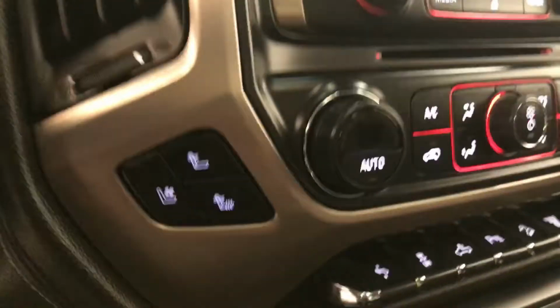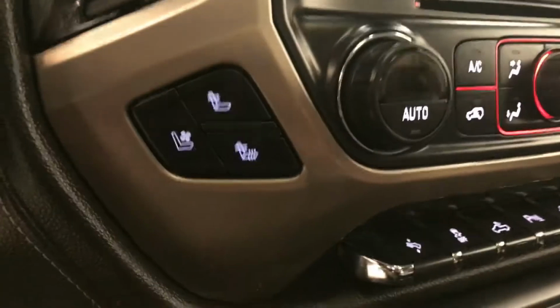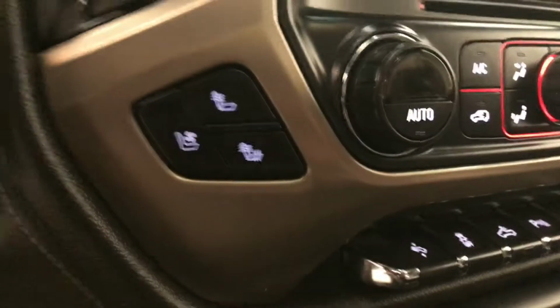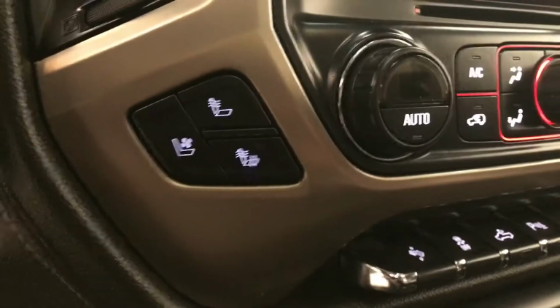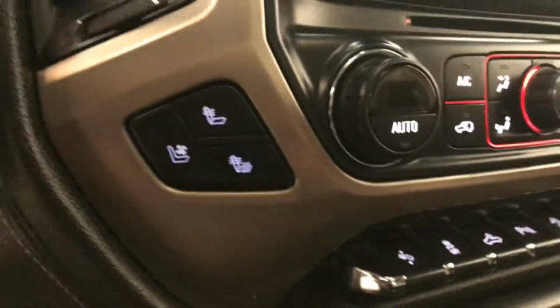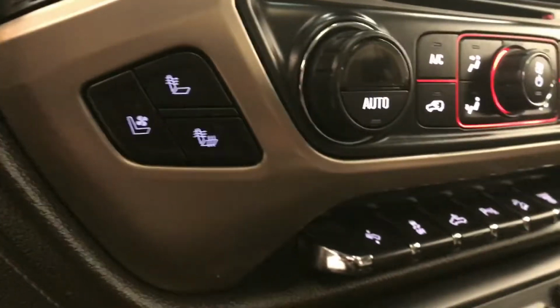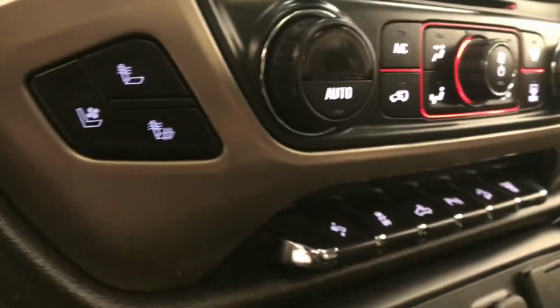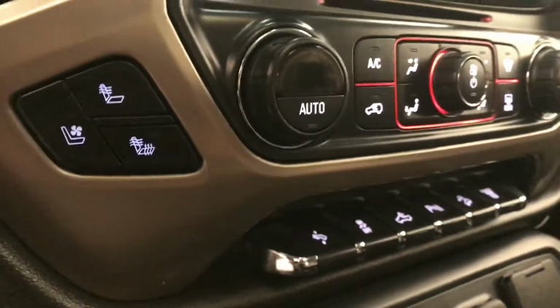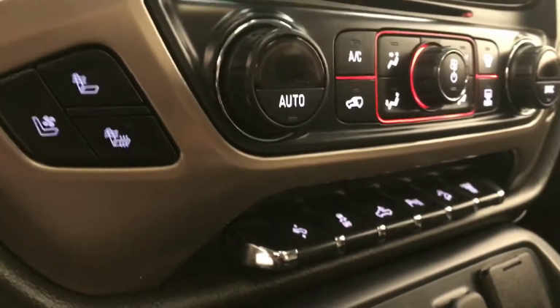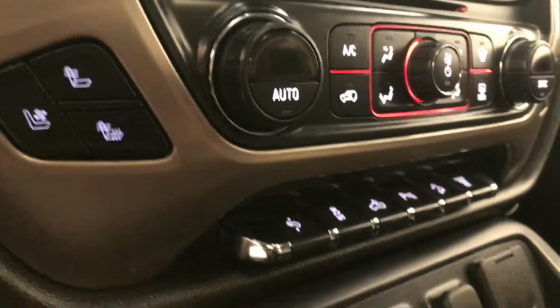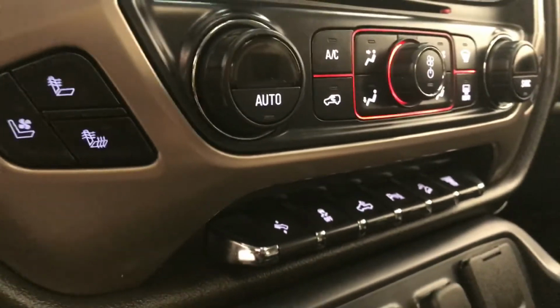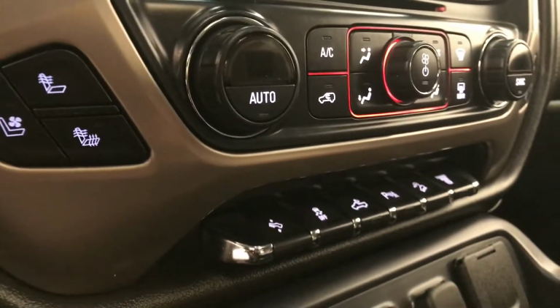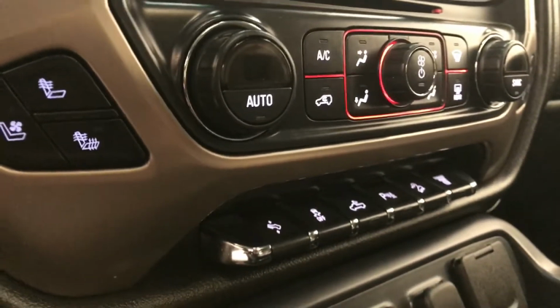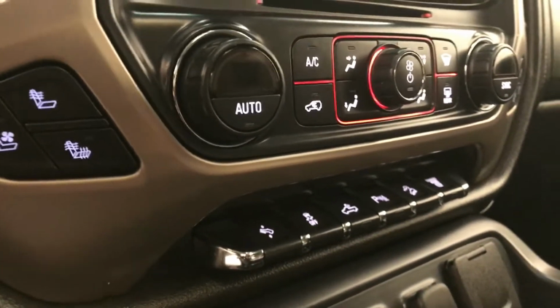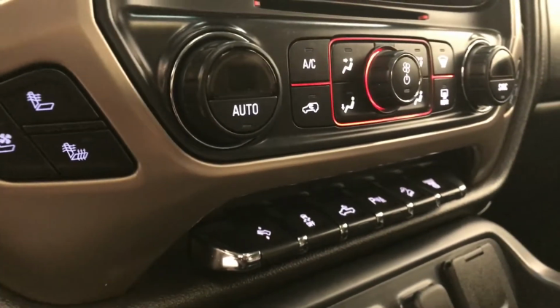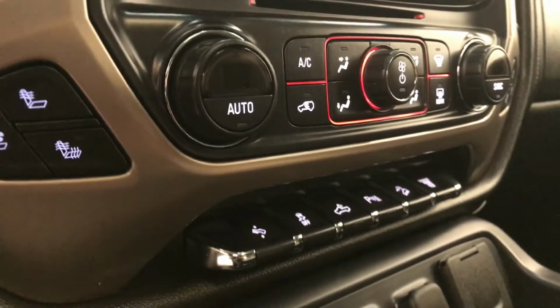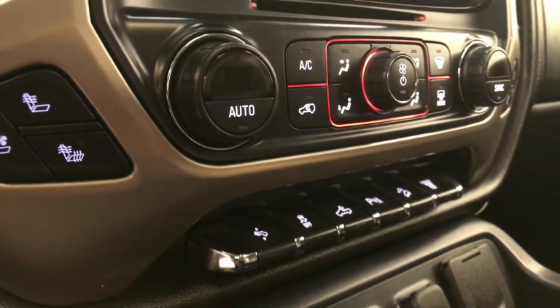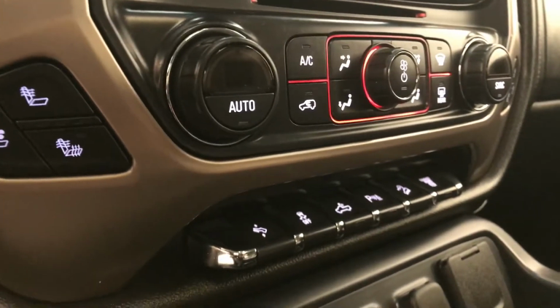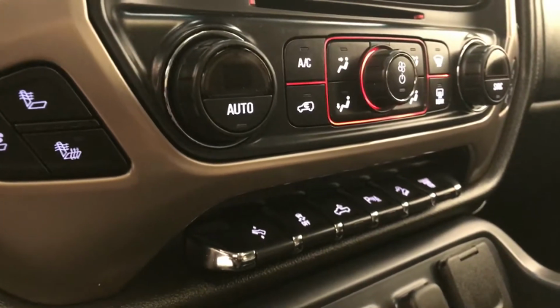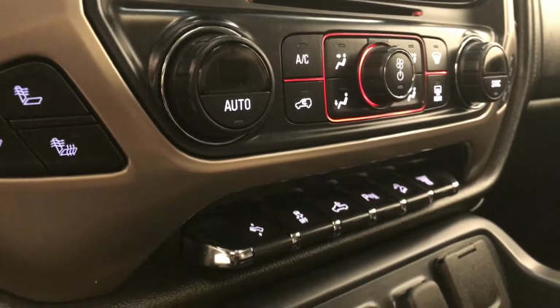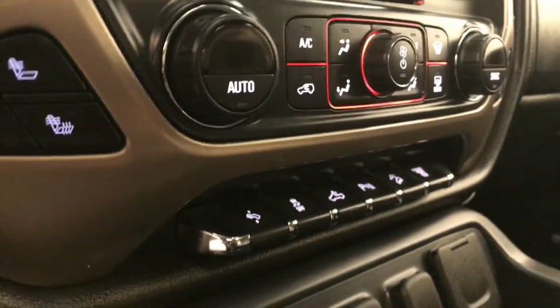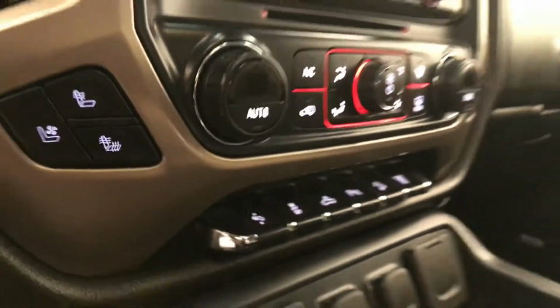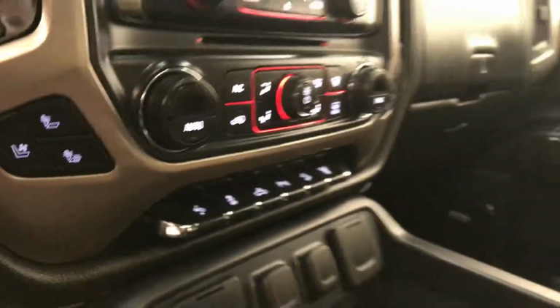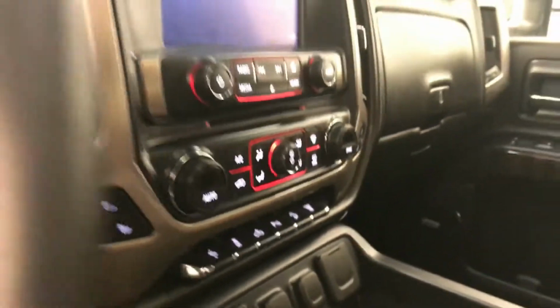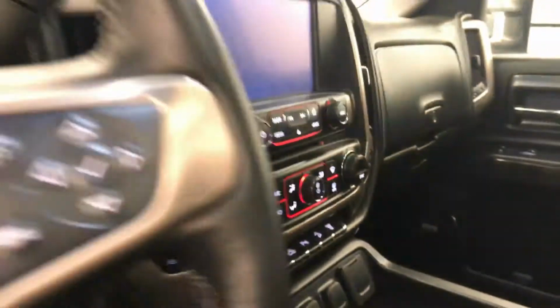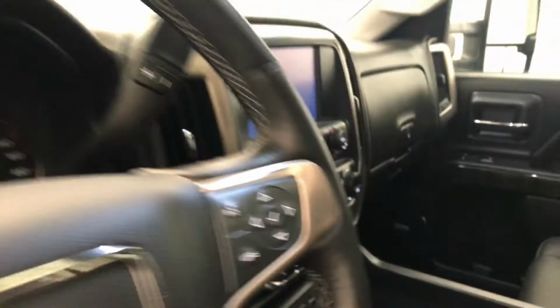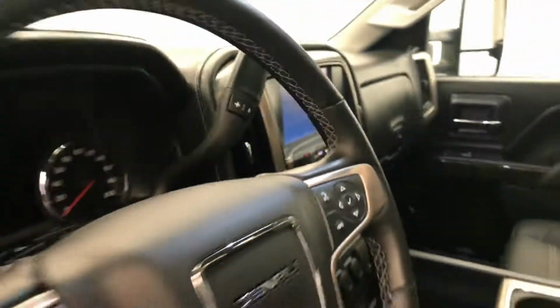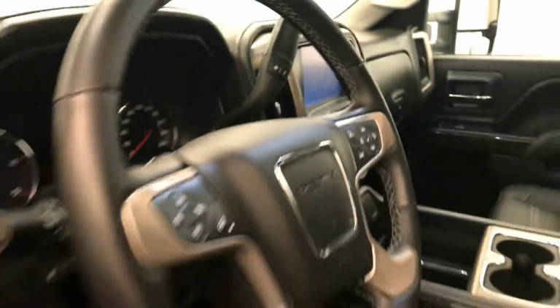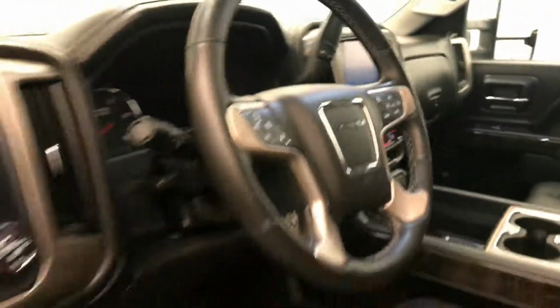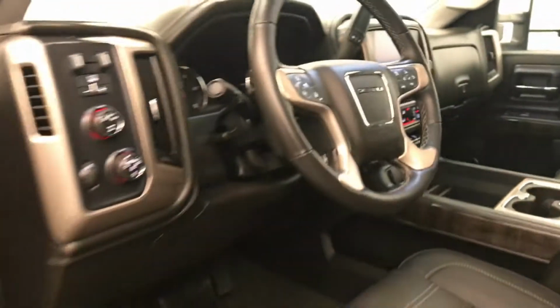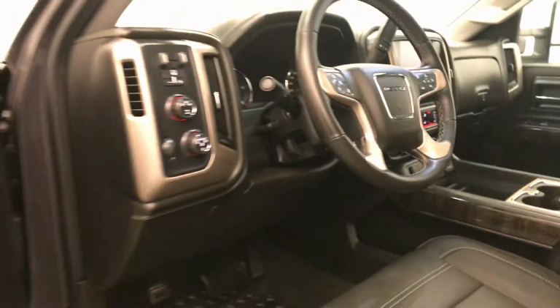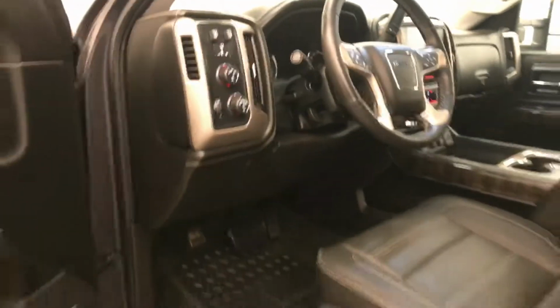Dual zone electronic climate control with AC, heated and cooled seats, power adjustable foot pedals, traction control, rear cargo light controls, parking assist controls, hill descent controls and diesel exhaust brake. Our interior color is jet black.